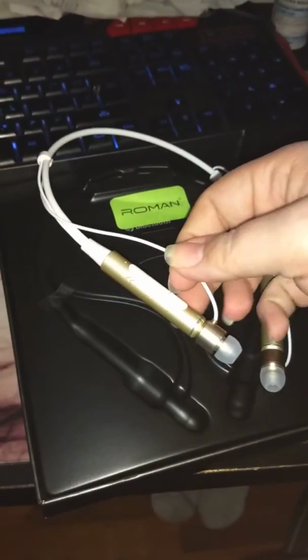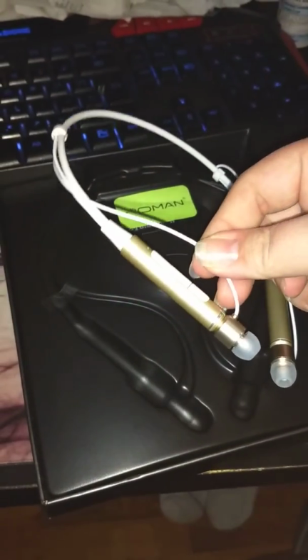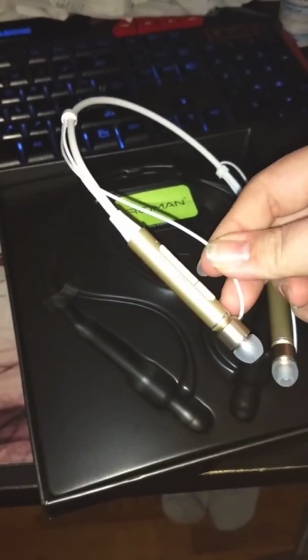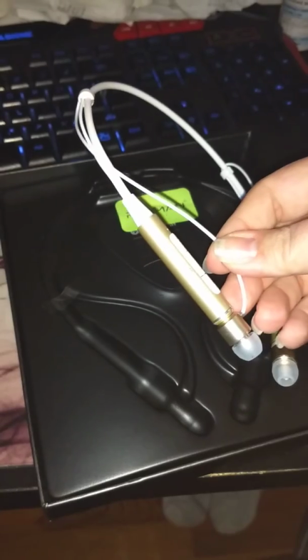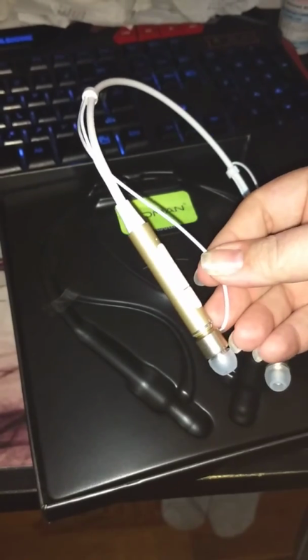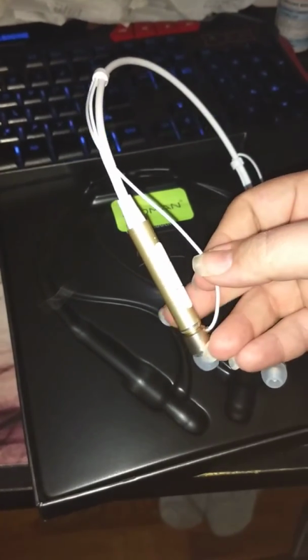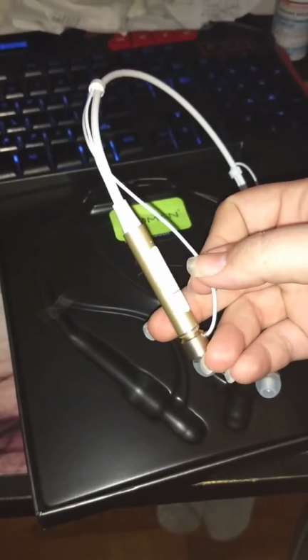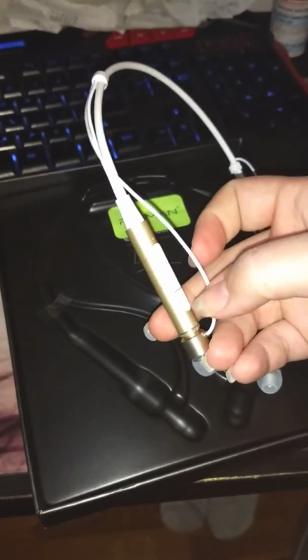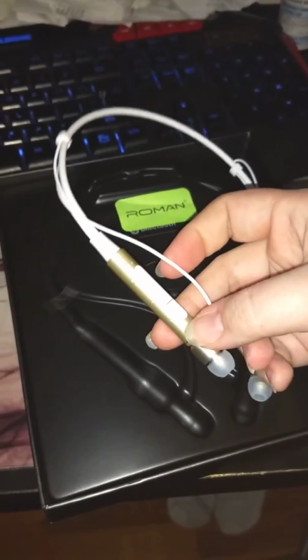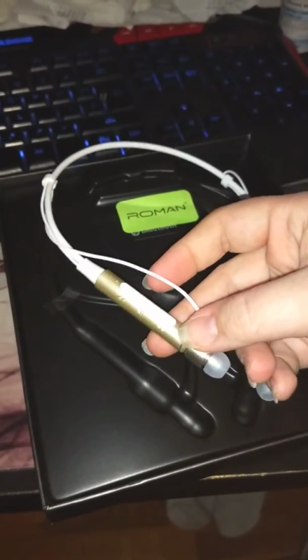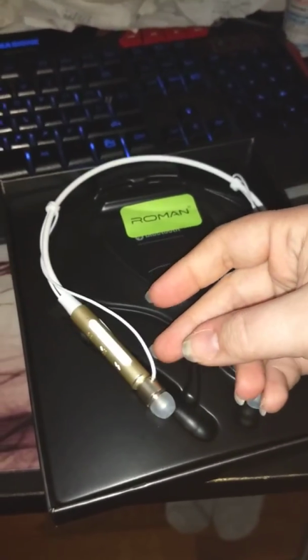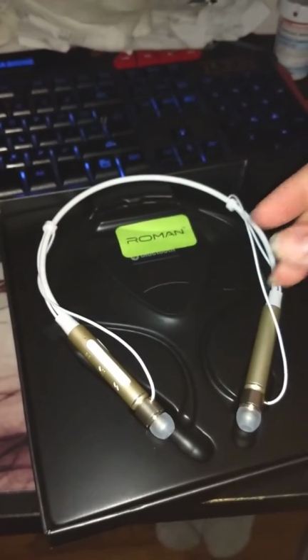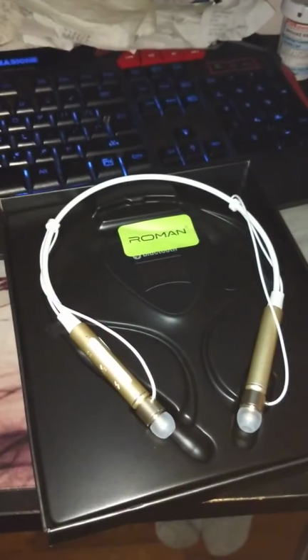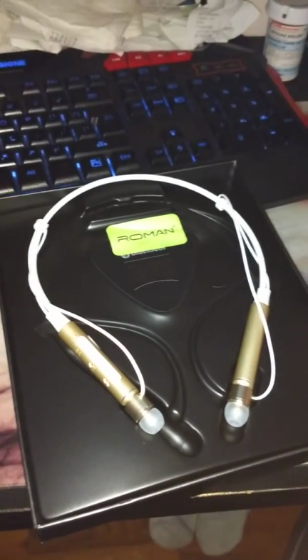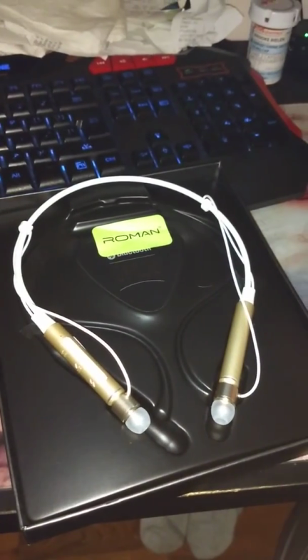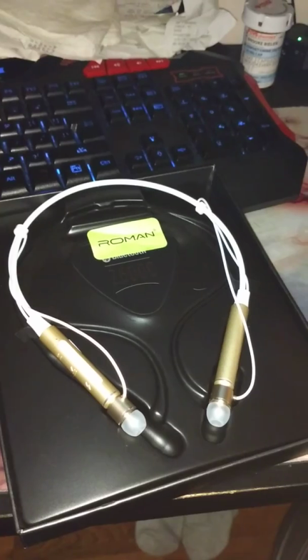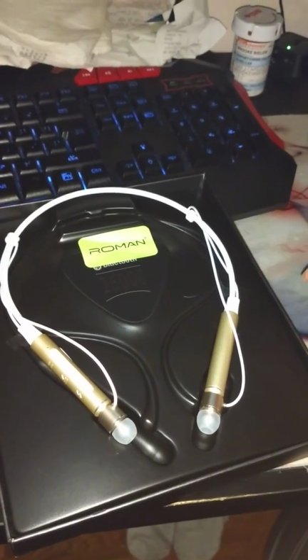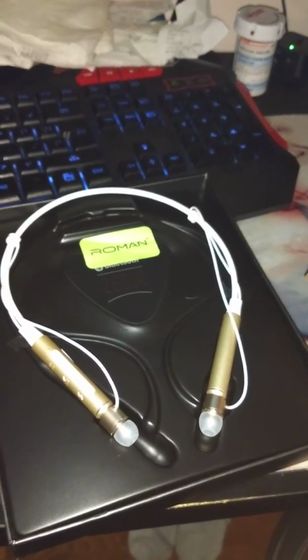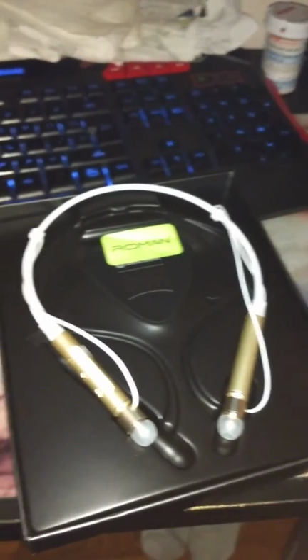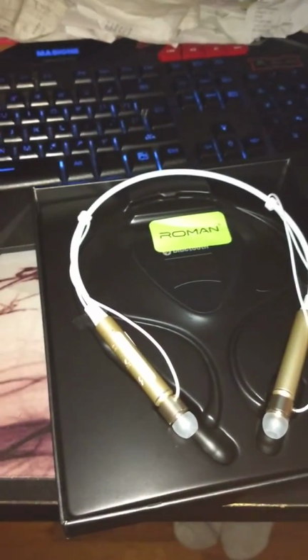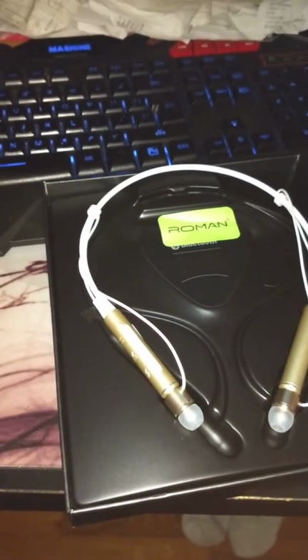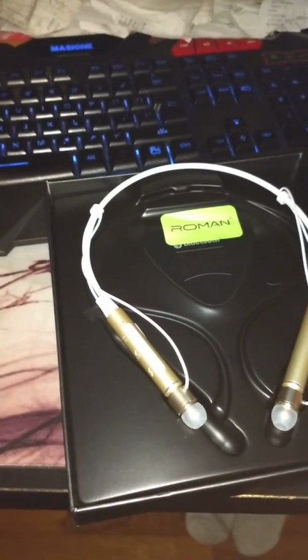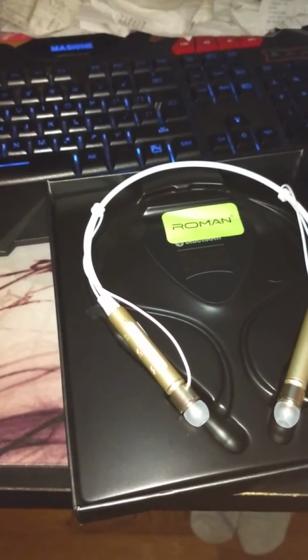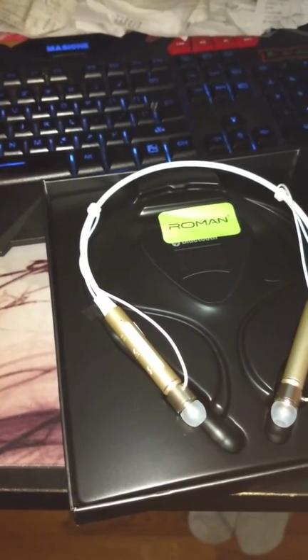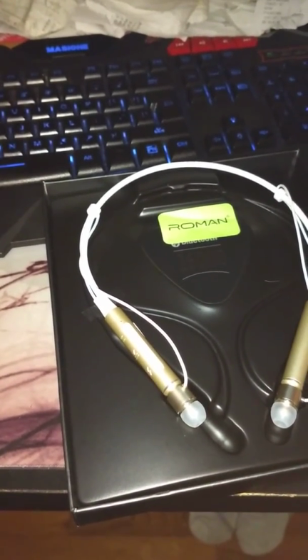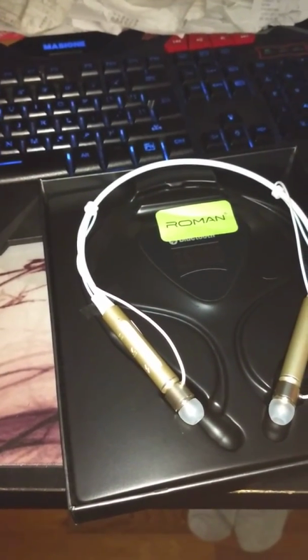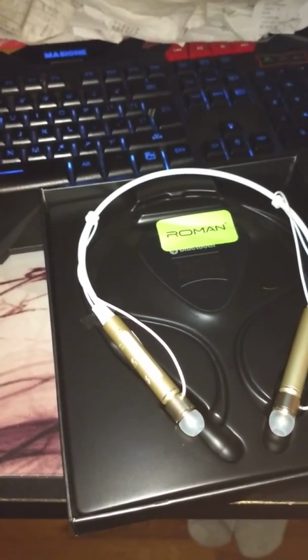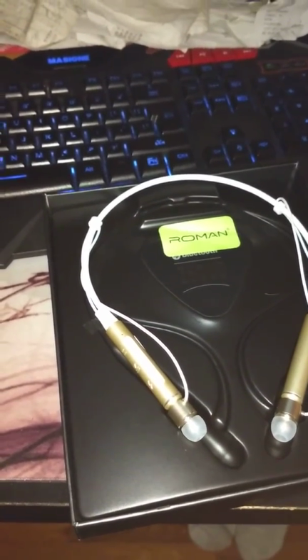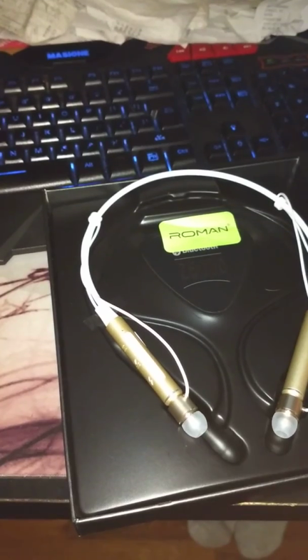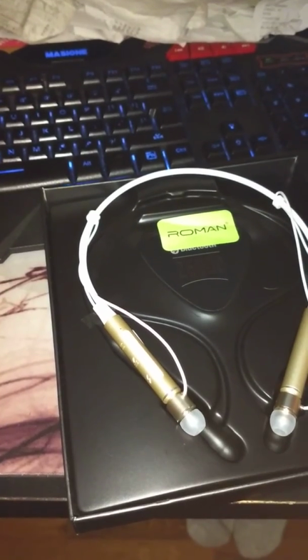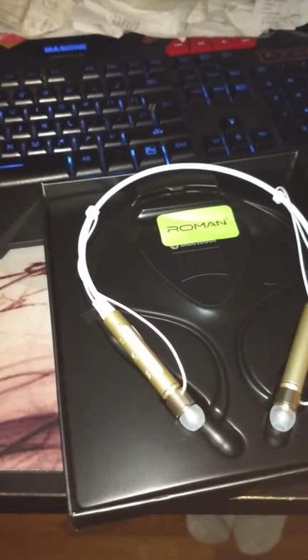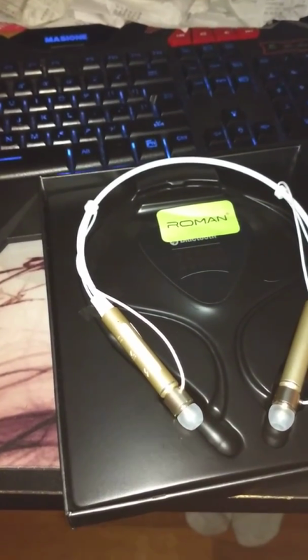He said they're really easy to connect to wirelessly. He likes them, so I guess that's all I have to say.